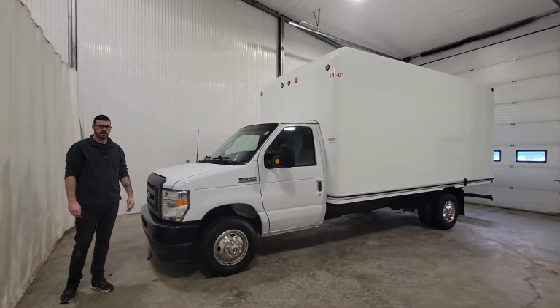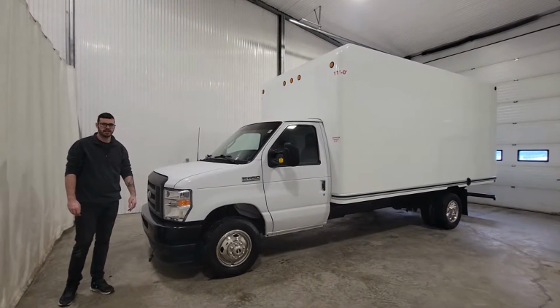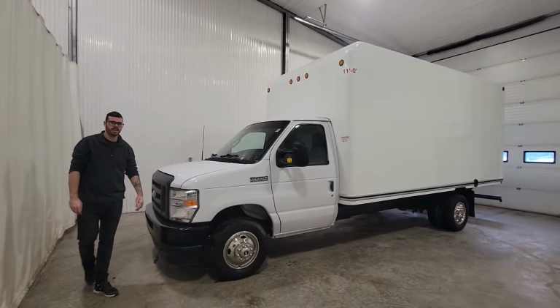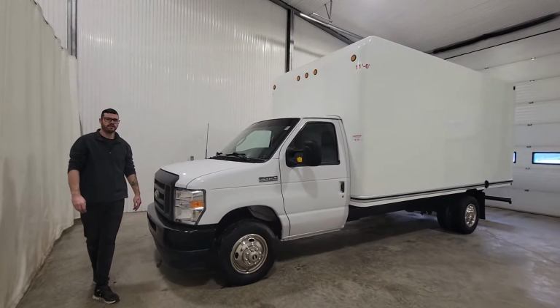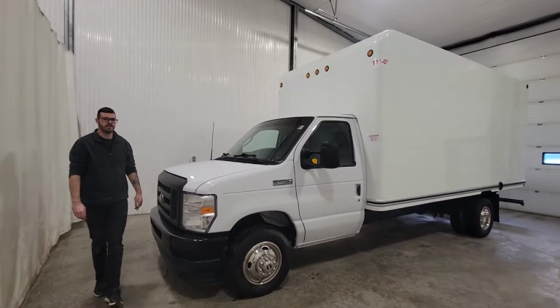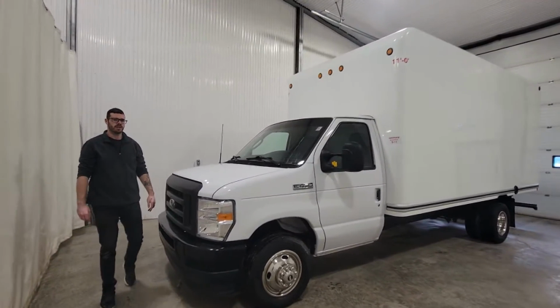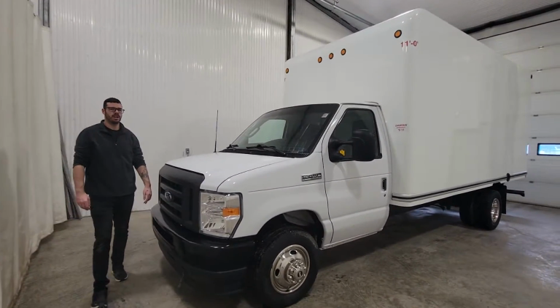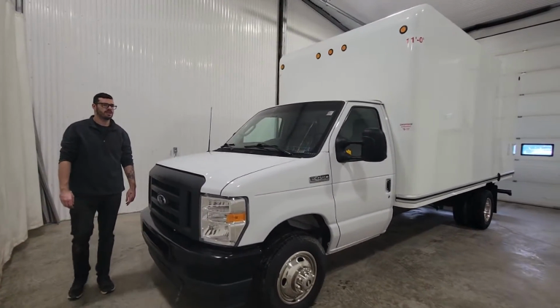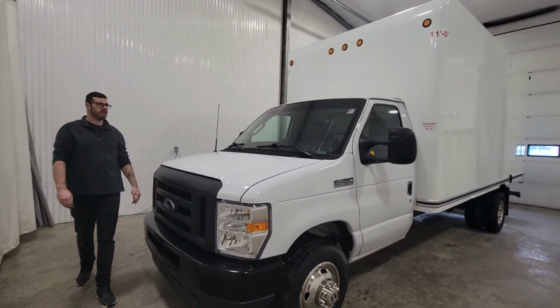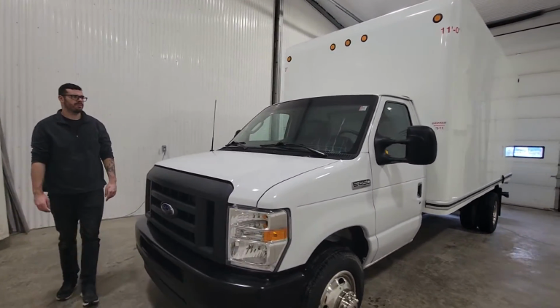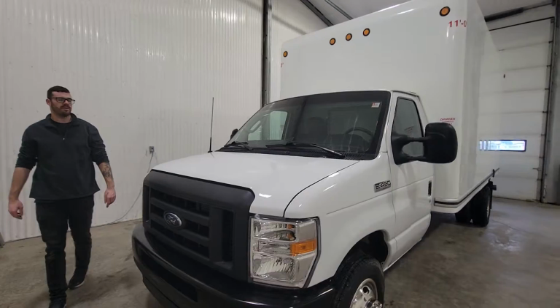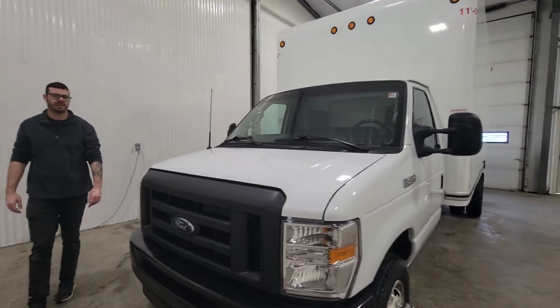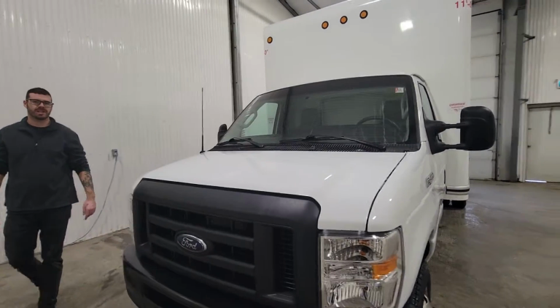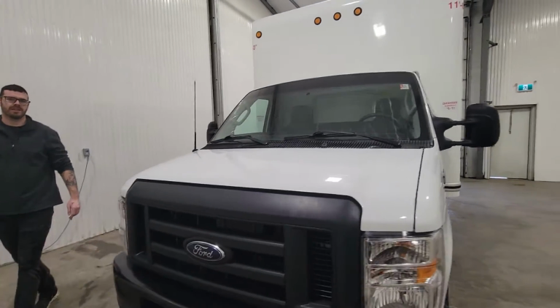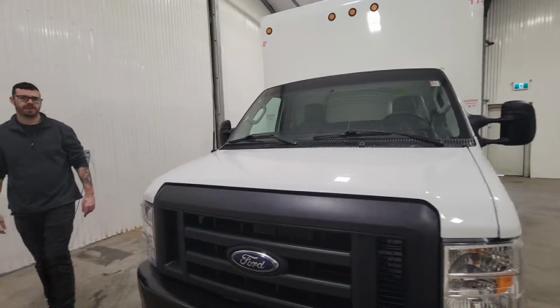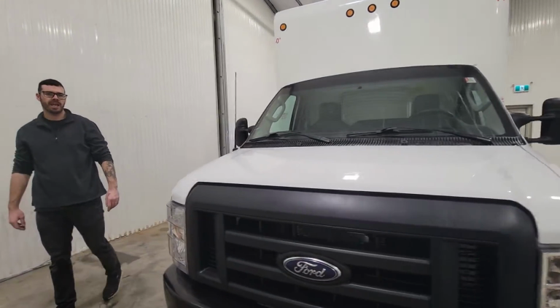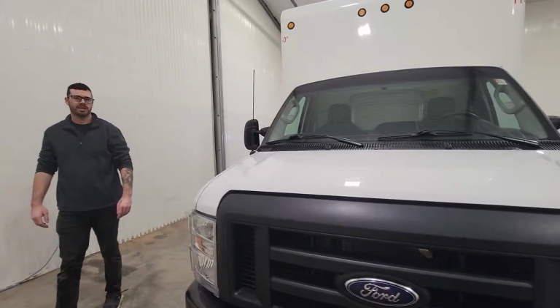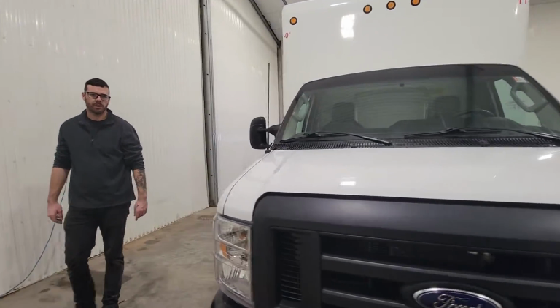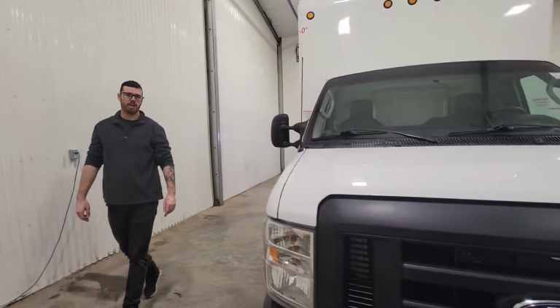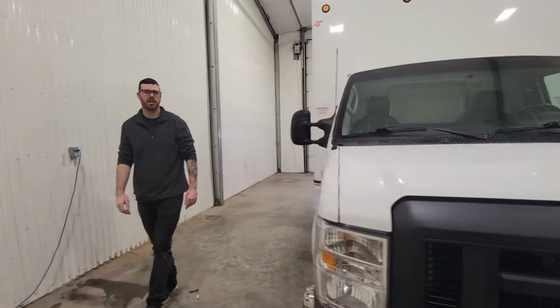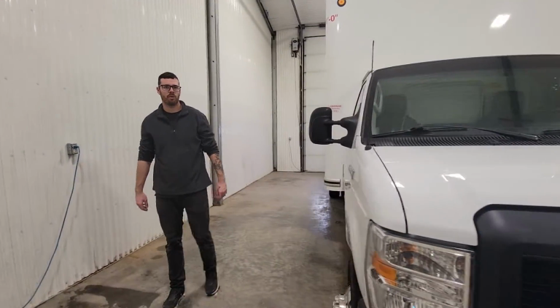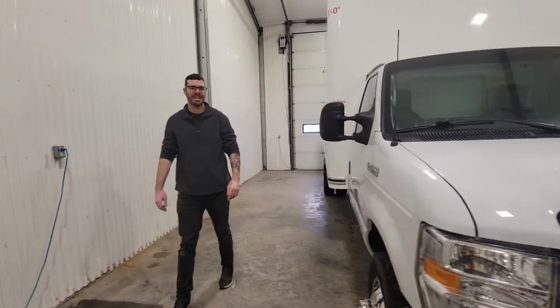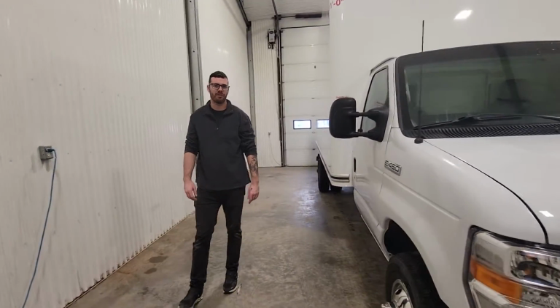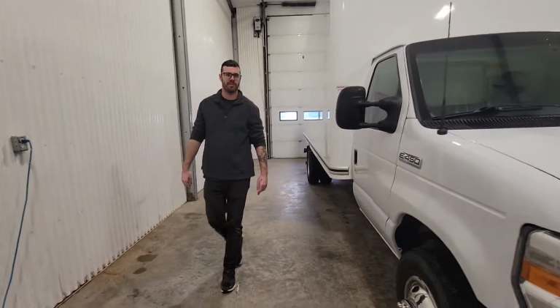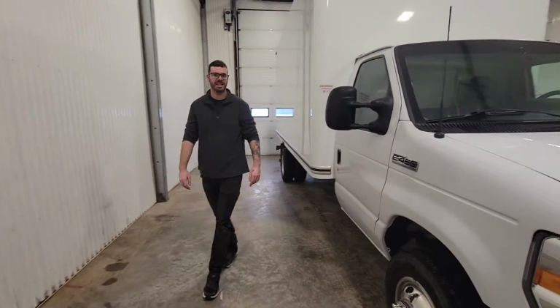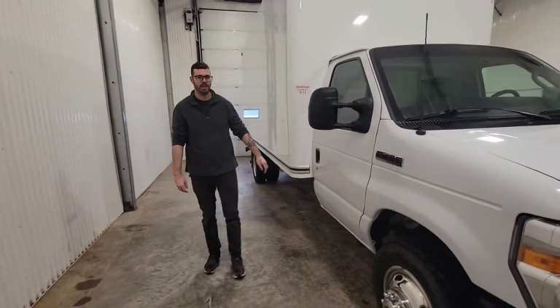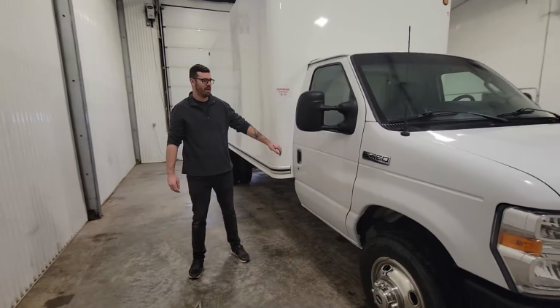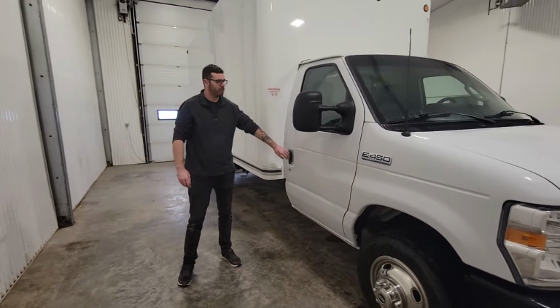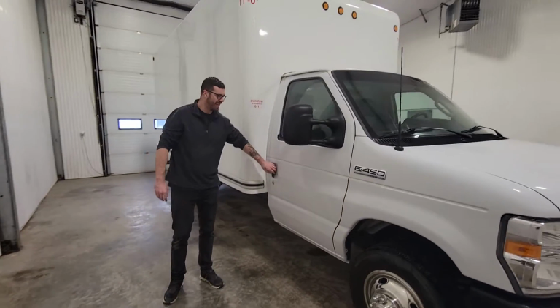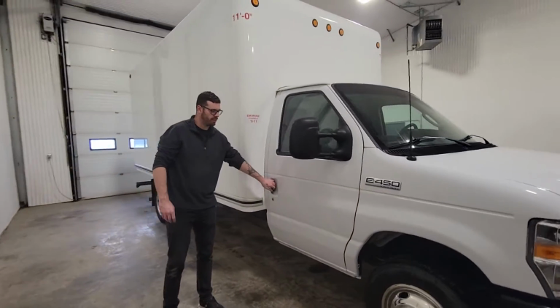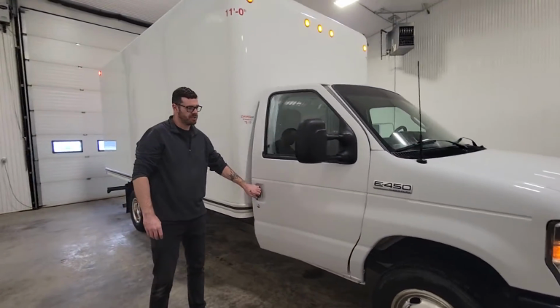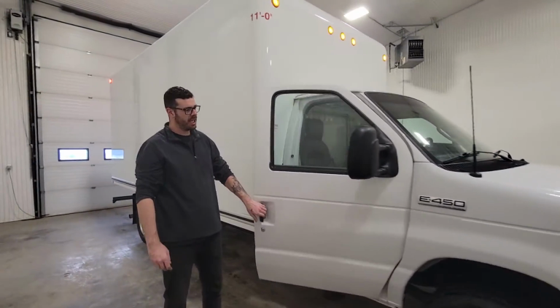Hey guys, it's Jayden from Sastry Truck Center. This is stock number 4567P — a 2021 Ford E450 Cube Van with only 83,000K.